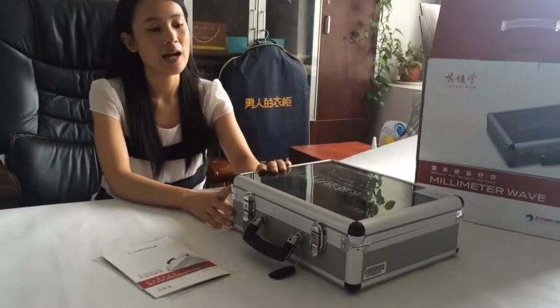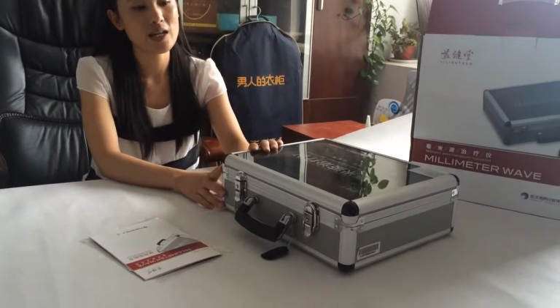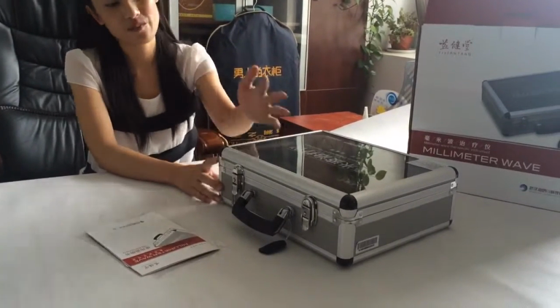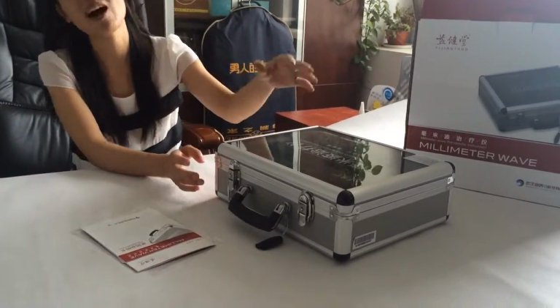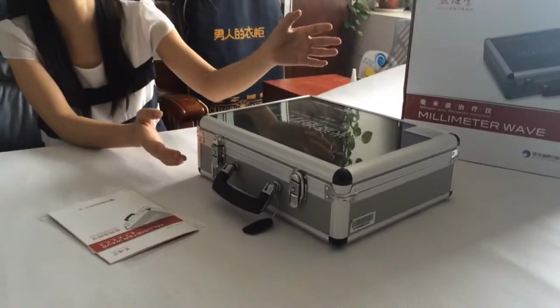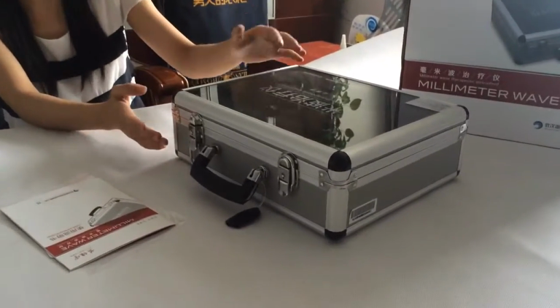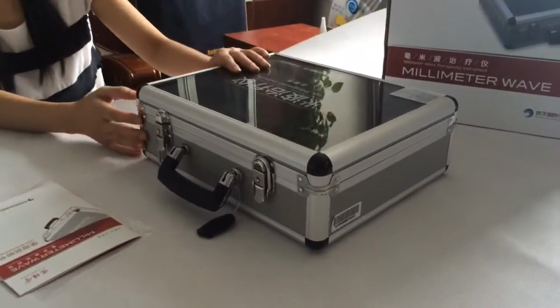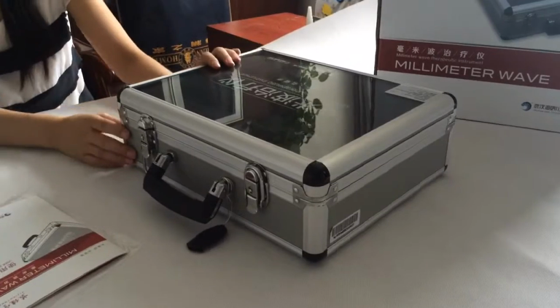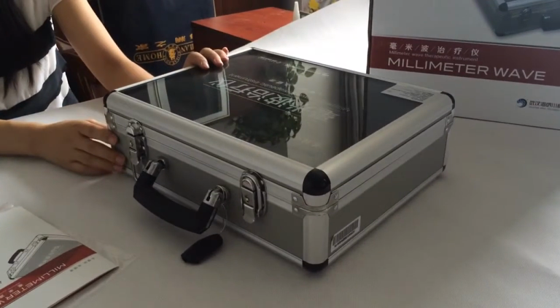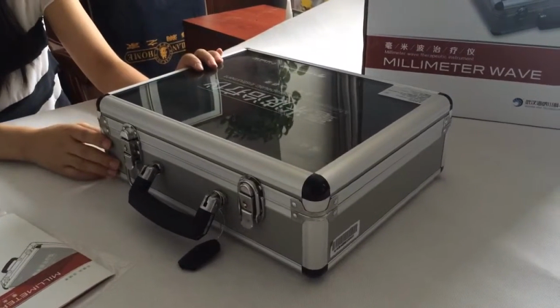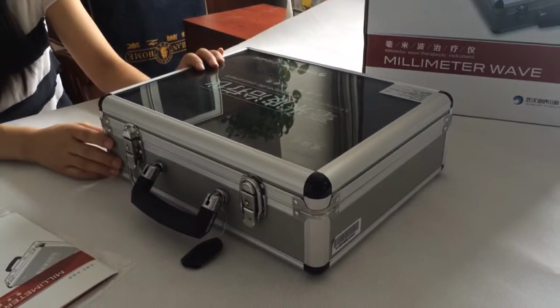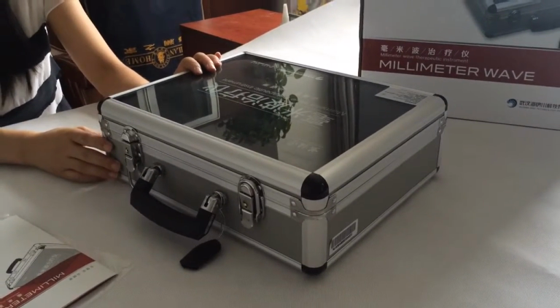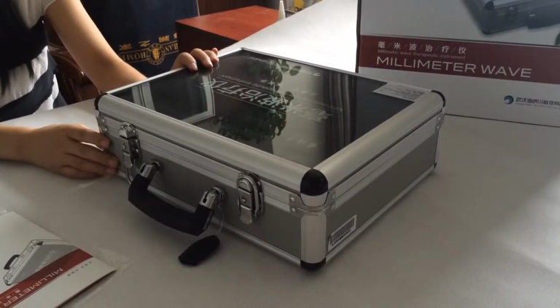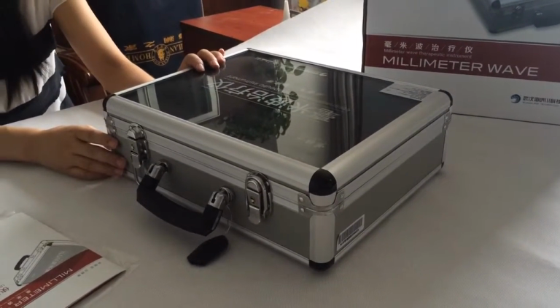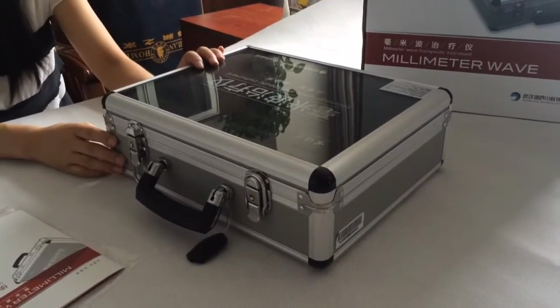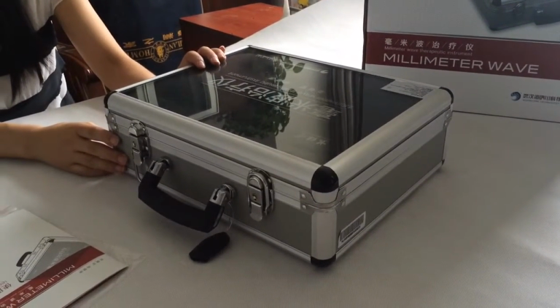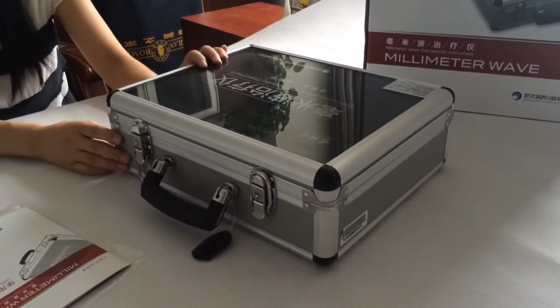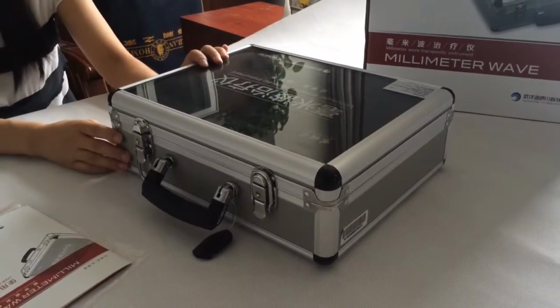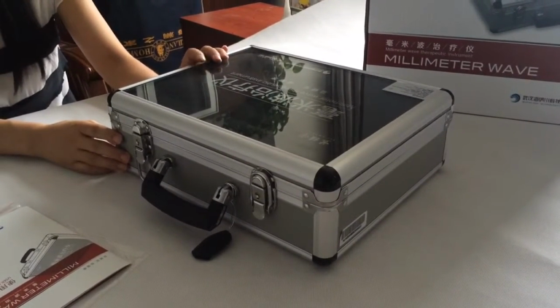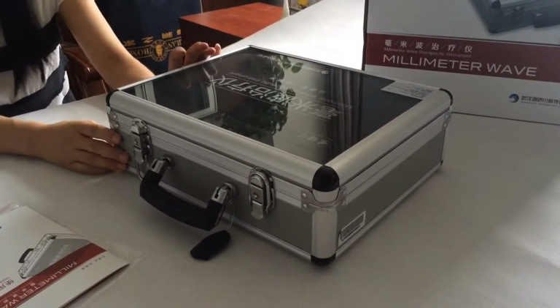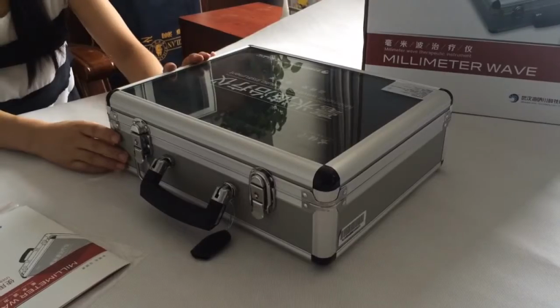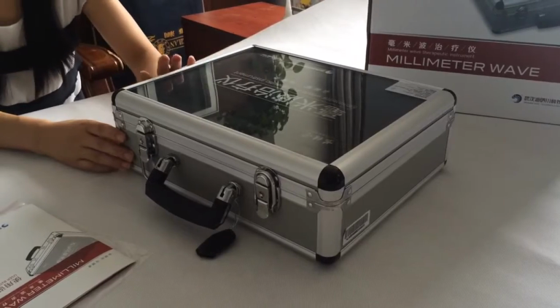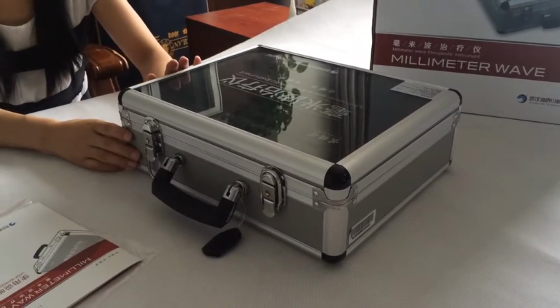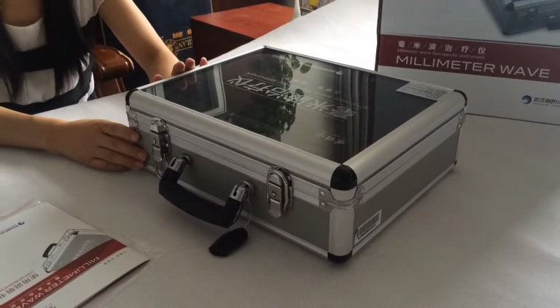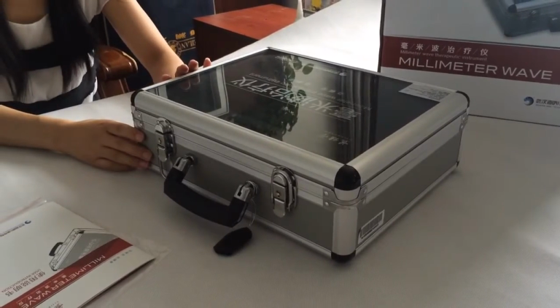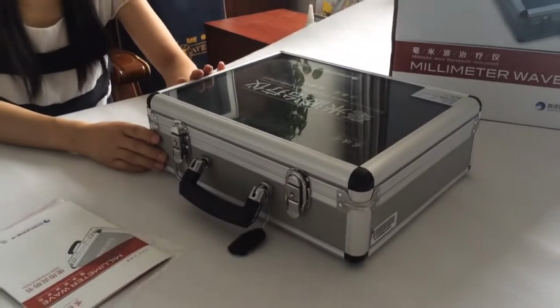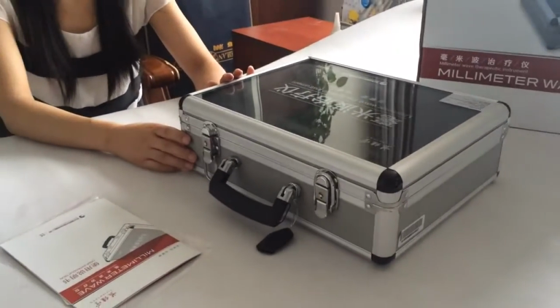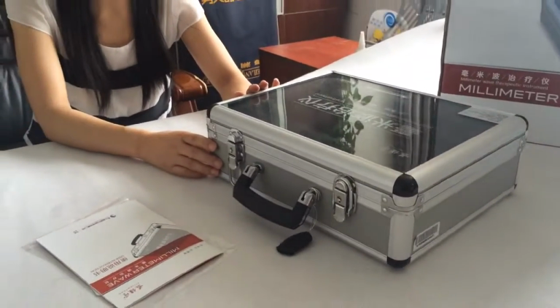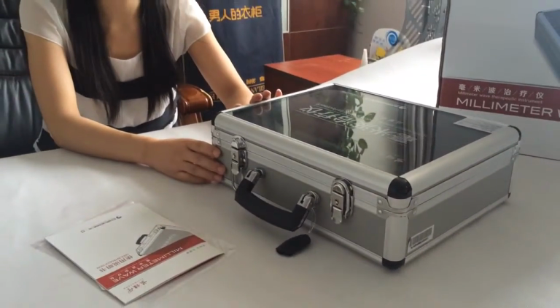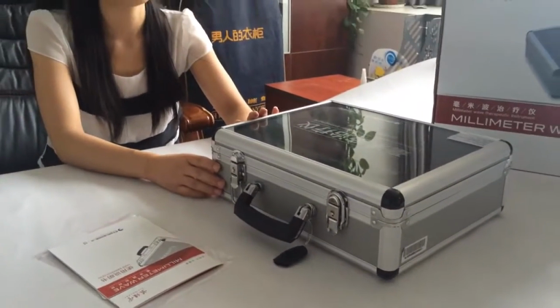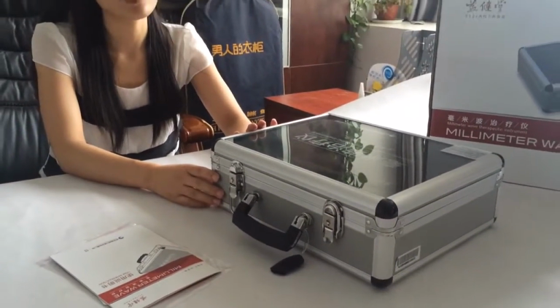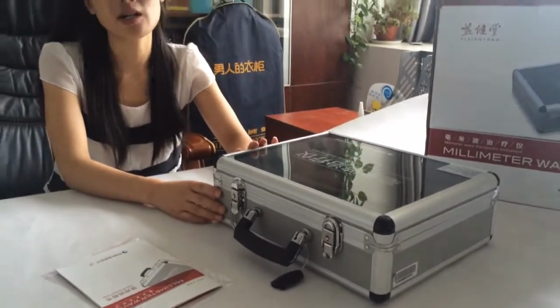As you can see, it's a great model. It is also called electromagnetic wave therapy instrument because it operates at a high frequency of 33 to 39 GHz.